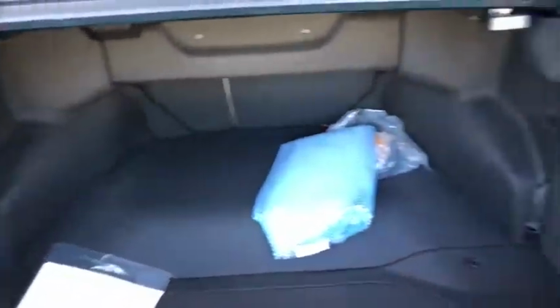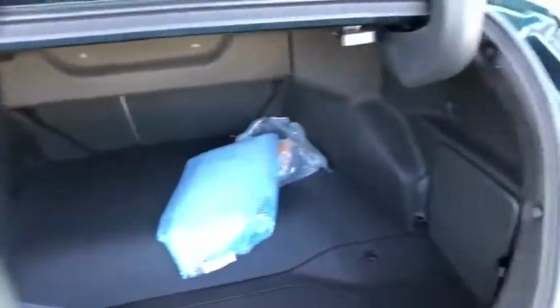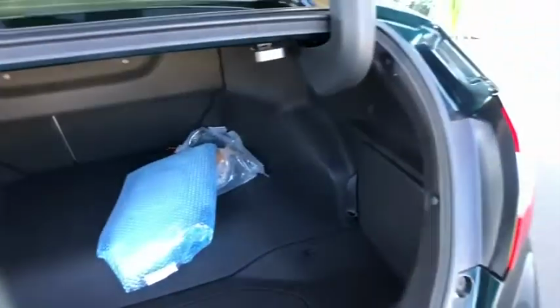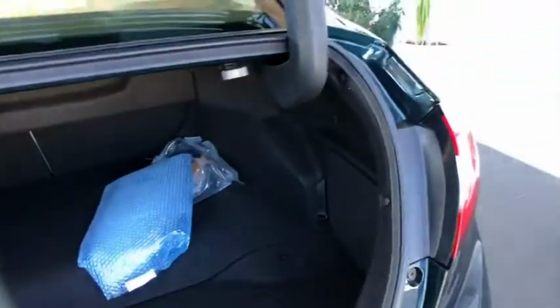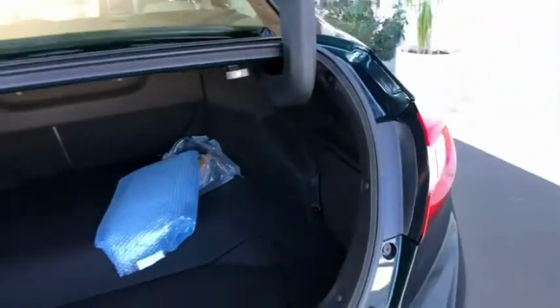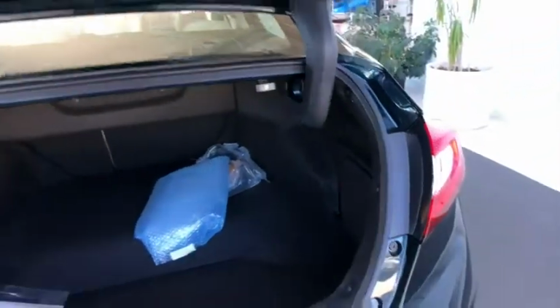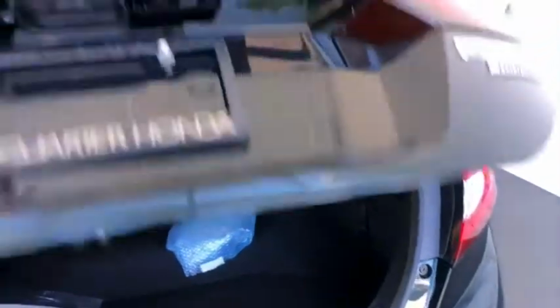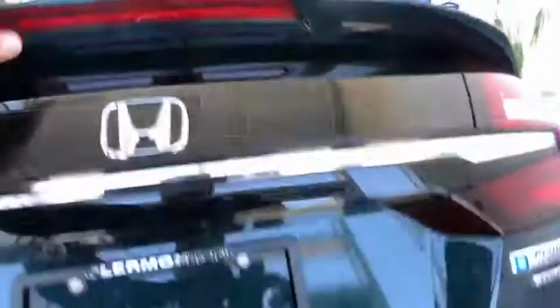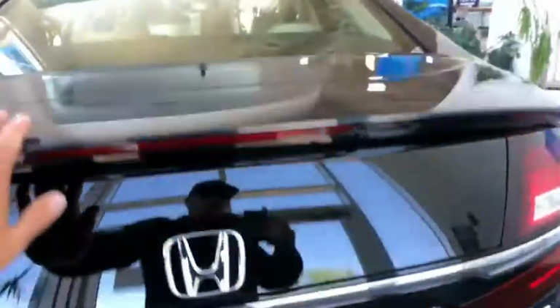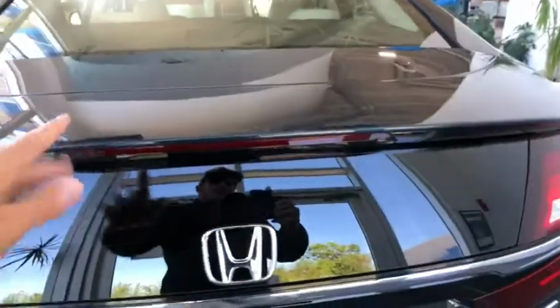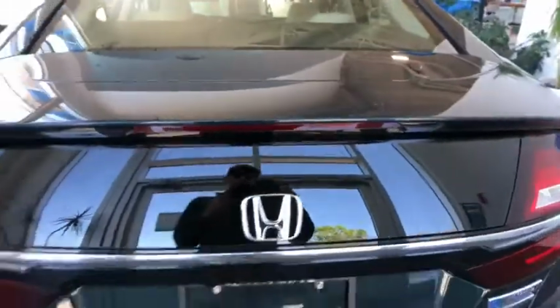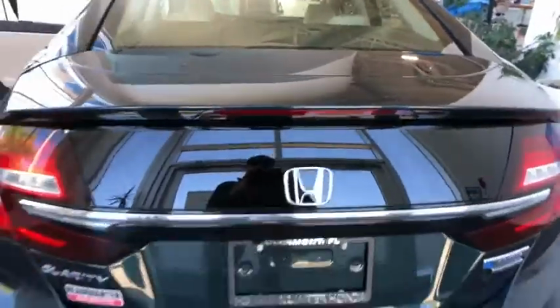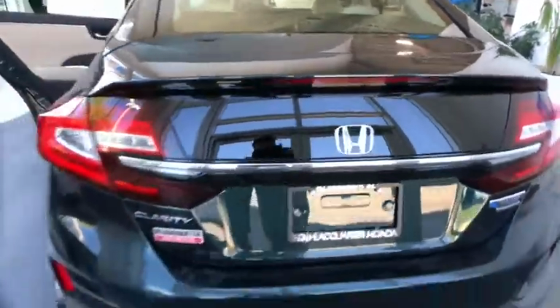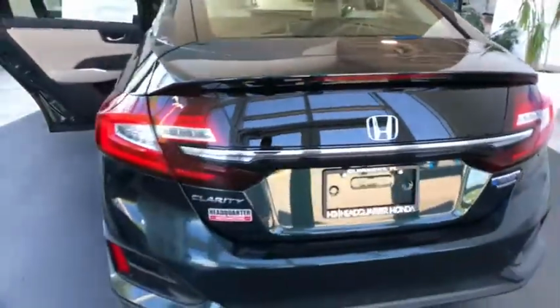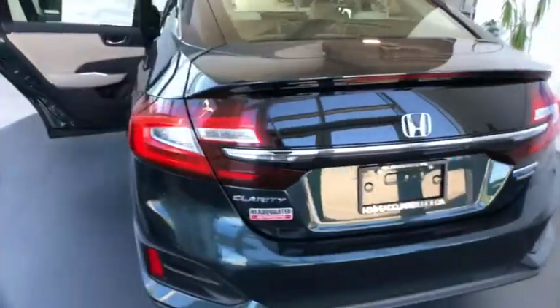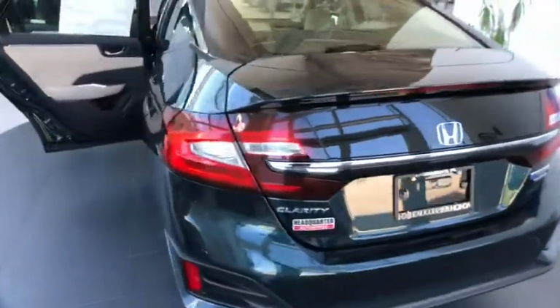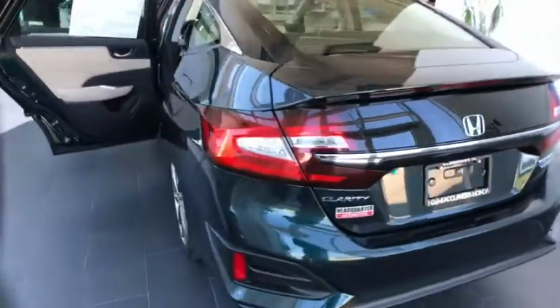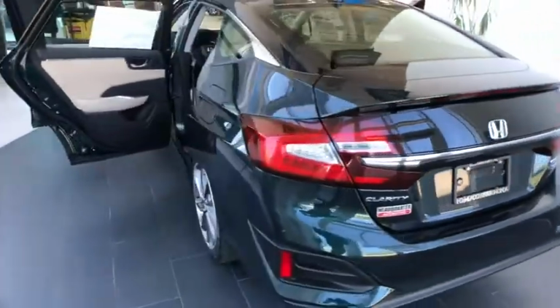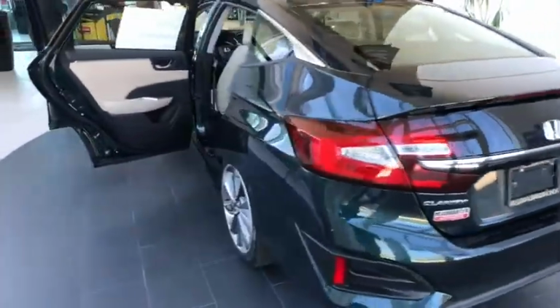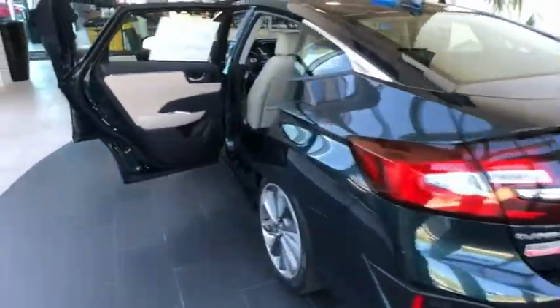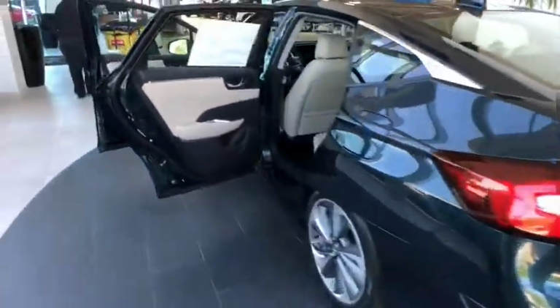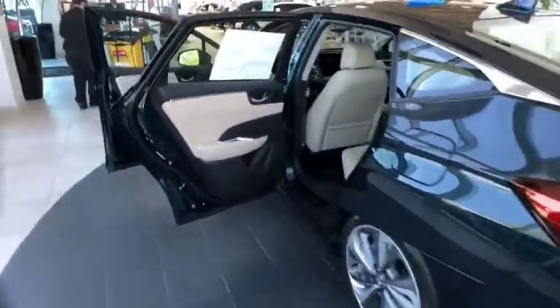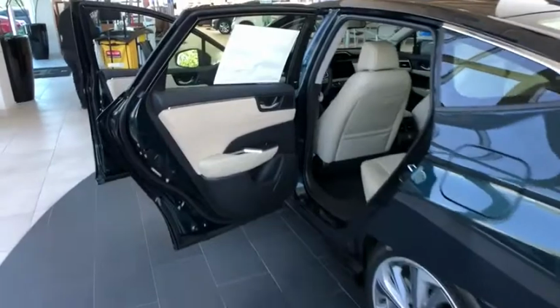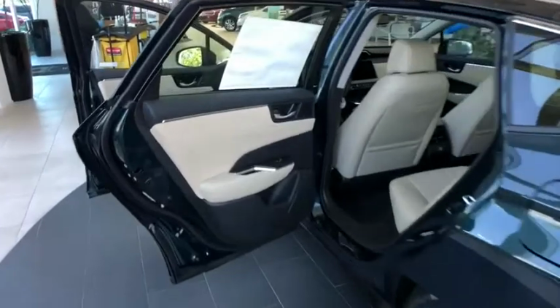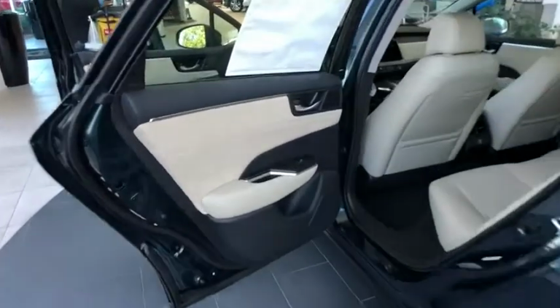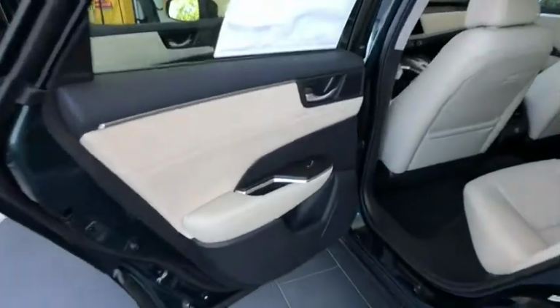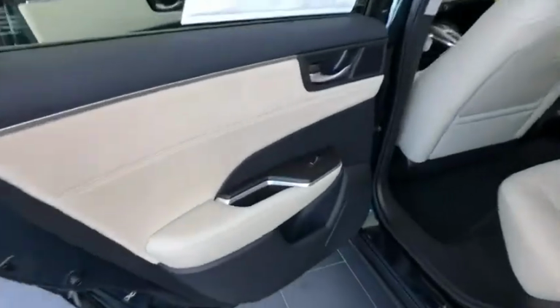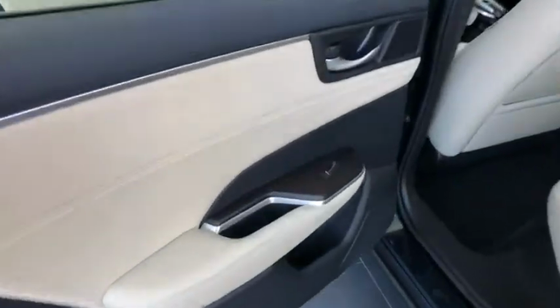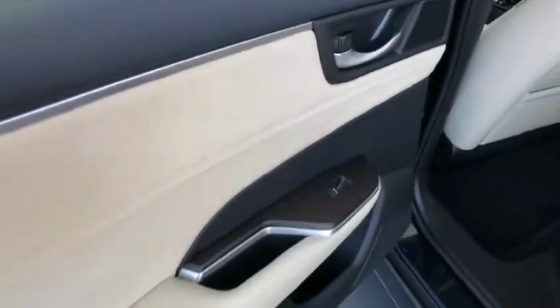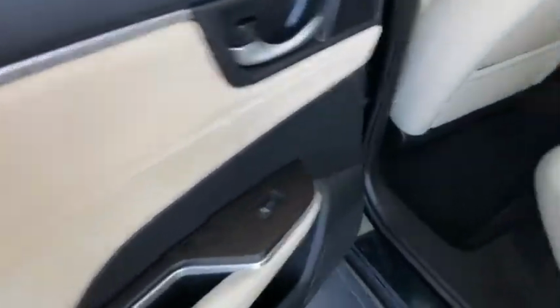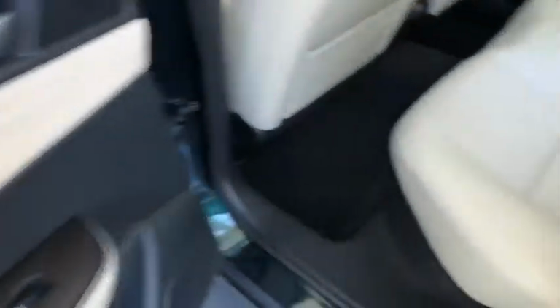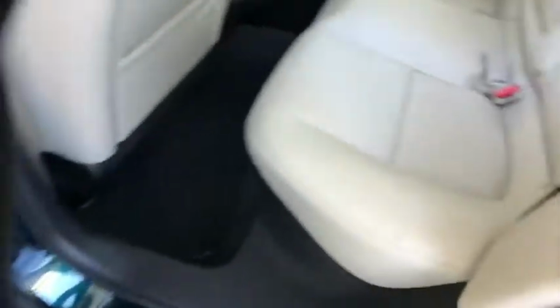Bluetooth, leather-wrapped steering wheel, power steering, adjustable steering wheel, floor mats, cruise control, auto-dimming rear view mirror, aluminum wheels, keyless start, four-wheel disc brakes.